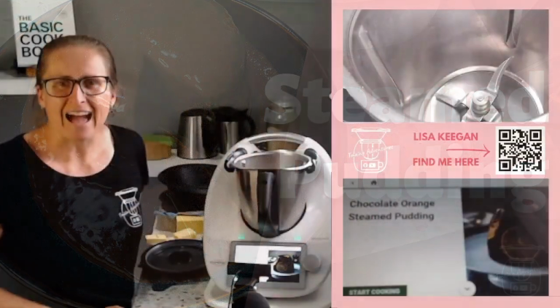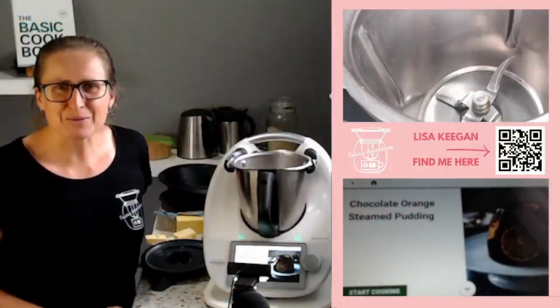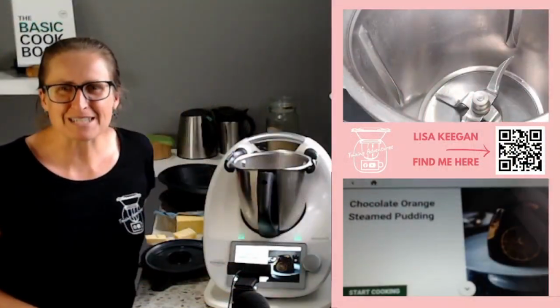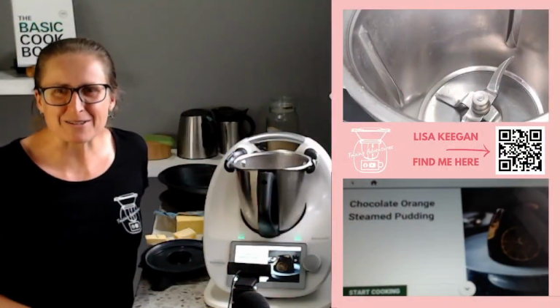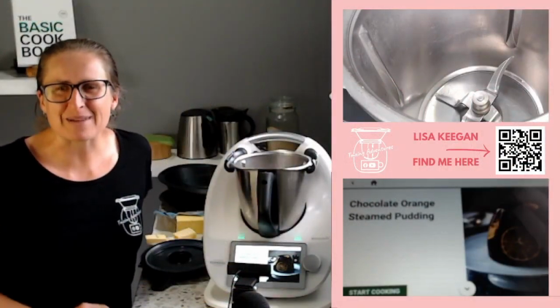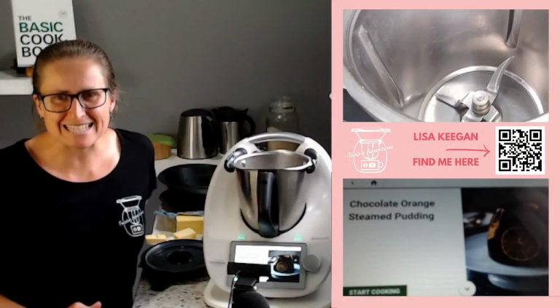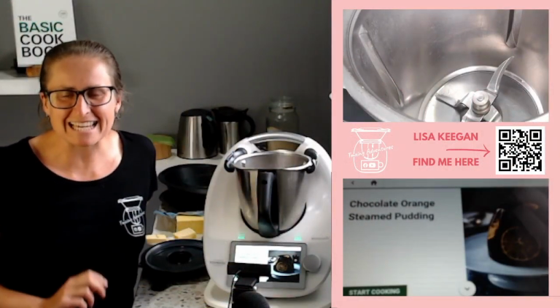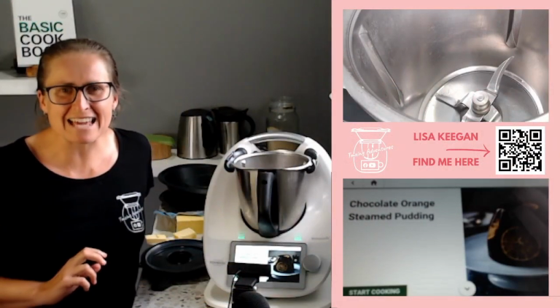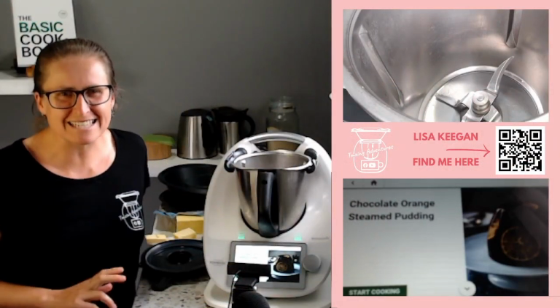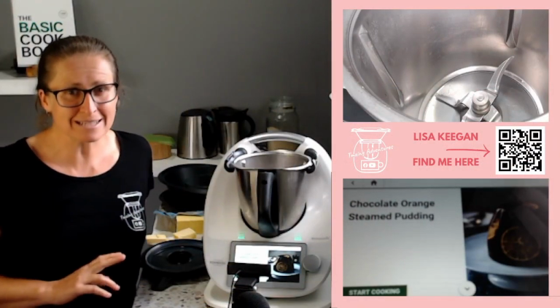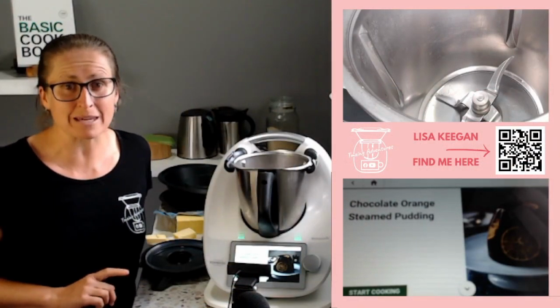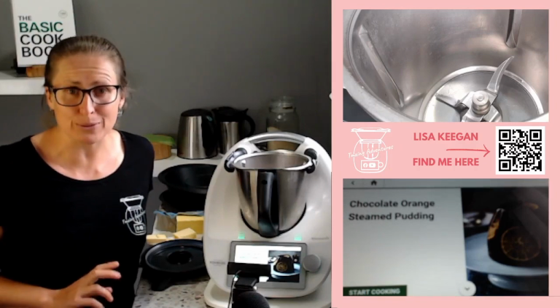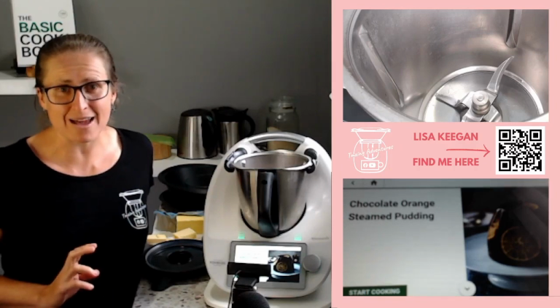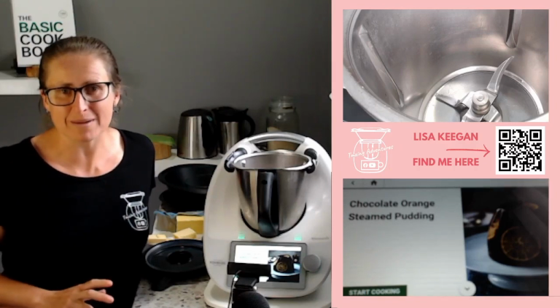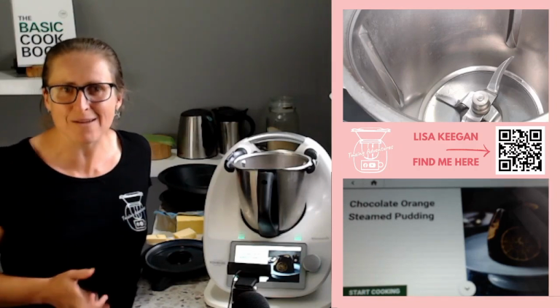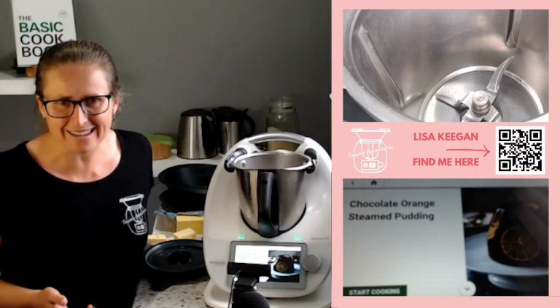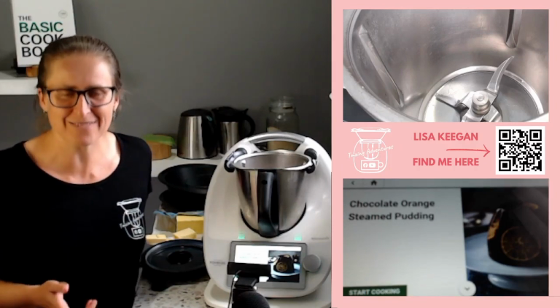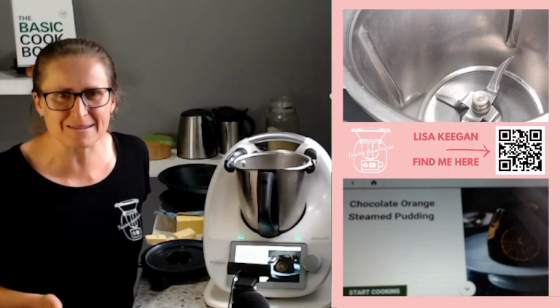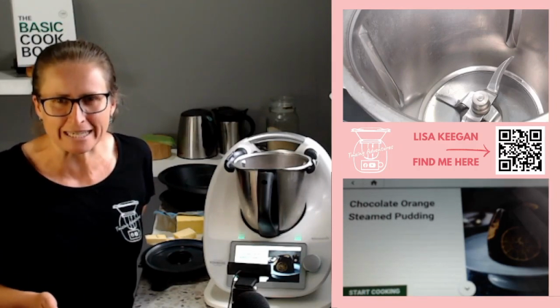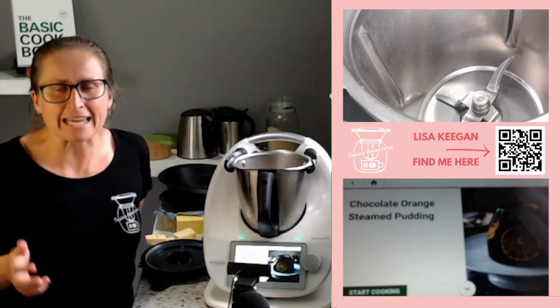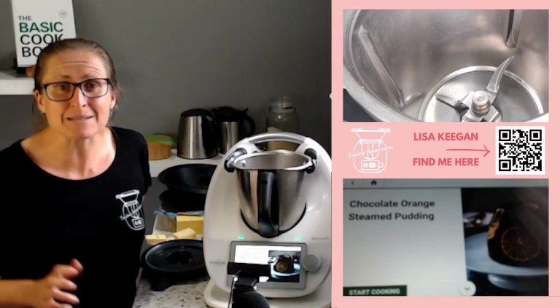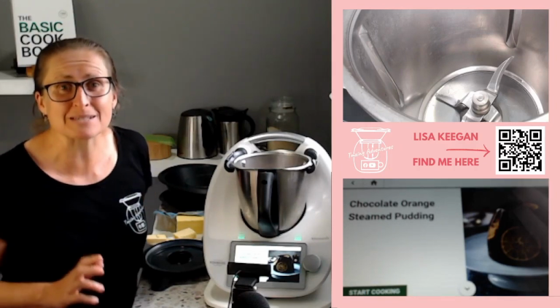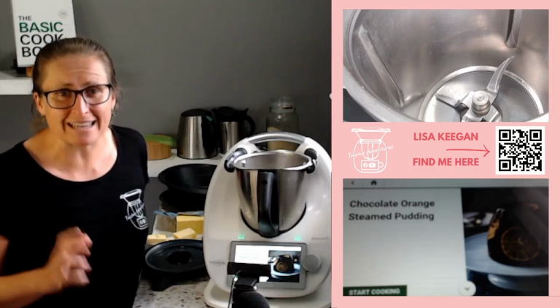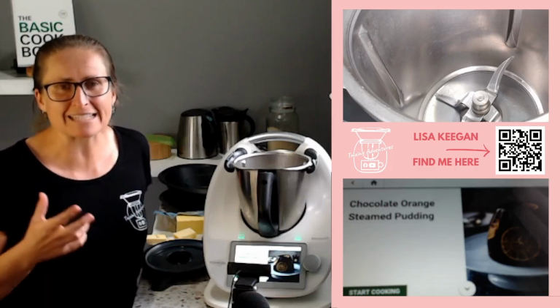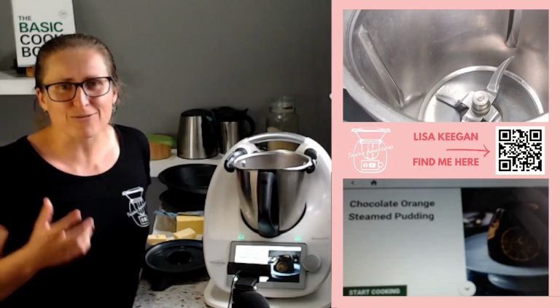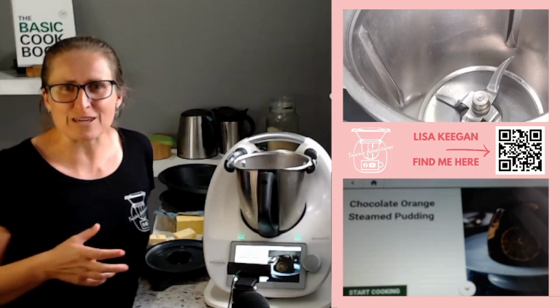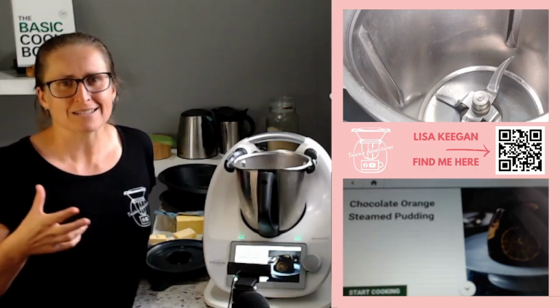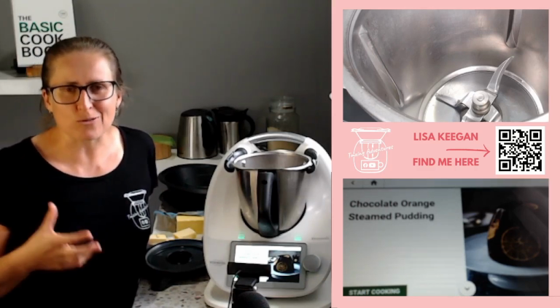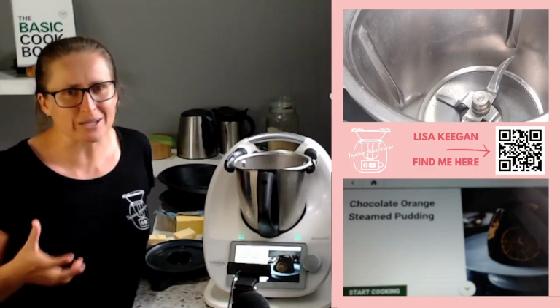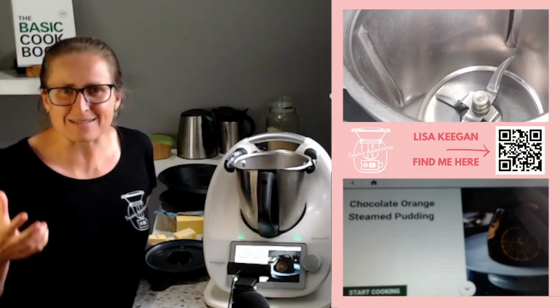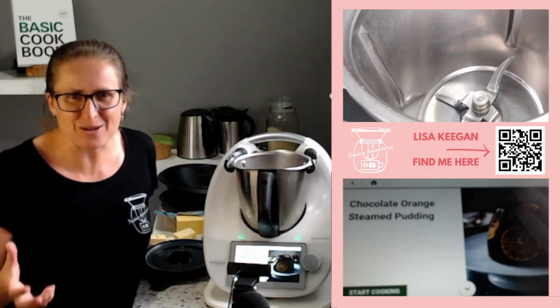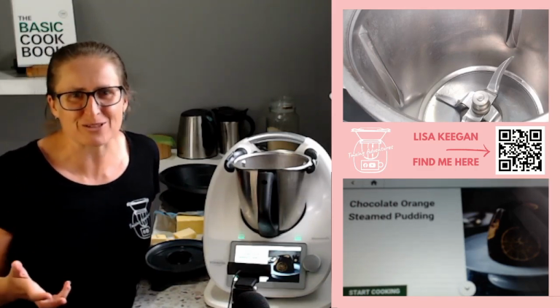Hello and welcome to TMXing Adventures. My name is Lisa Keegan and today we are steaming a pudding in our Thermomix. Have you done that yet? Have you steamed a pudding? It is the most delicate, fluffy, soft, moist dessert you'll ever try.